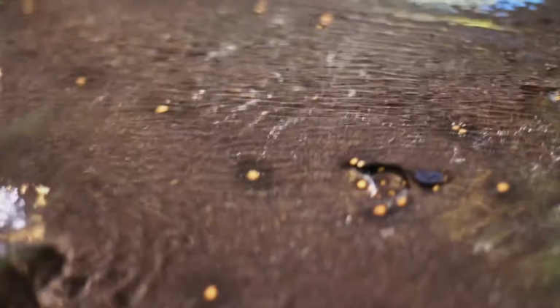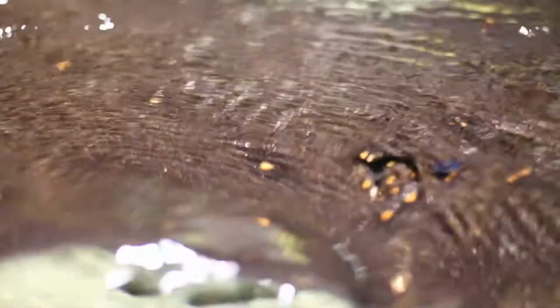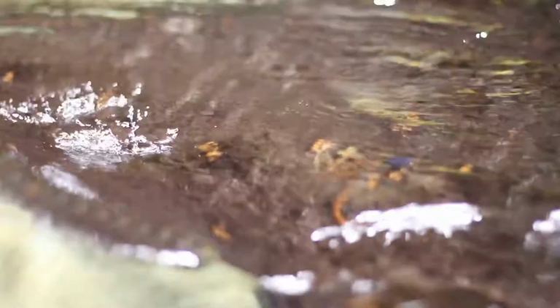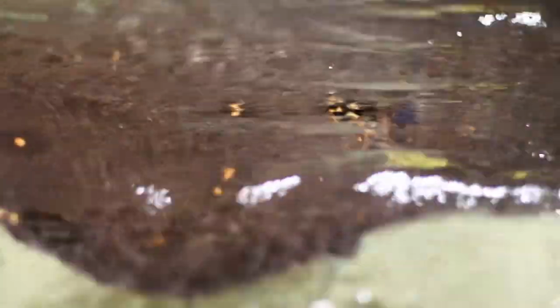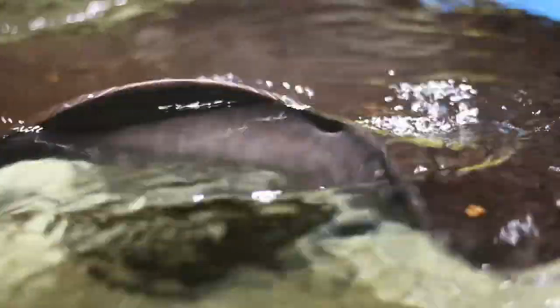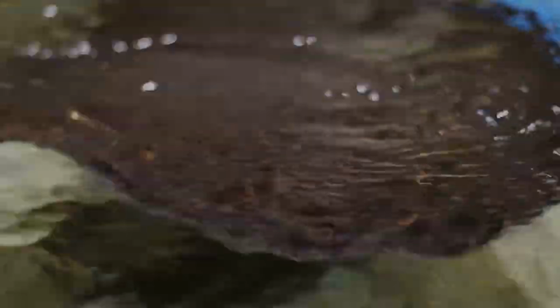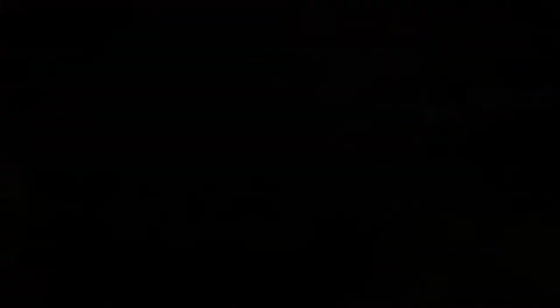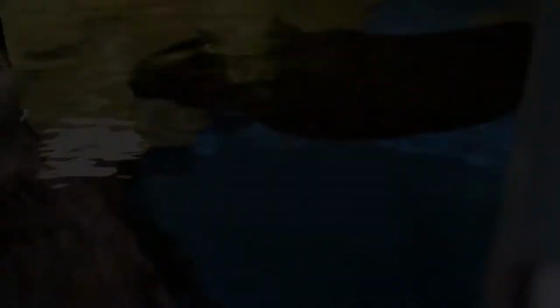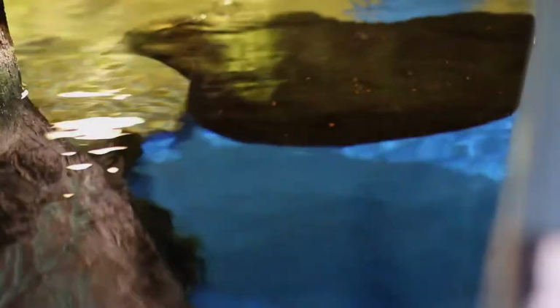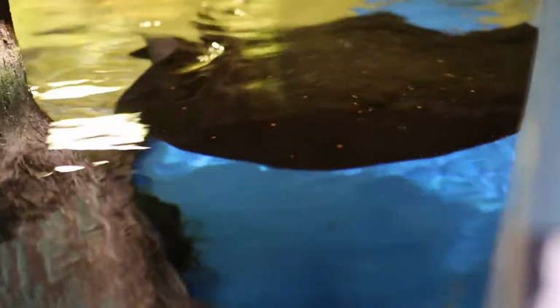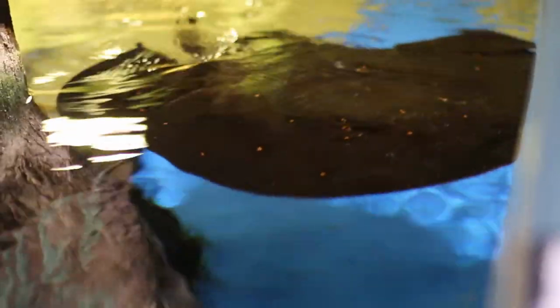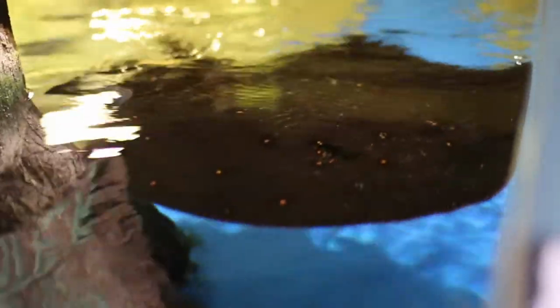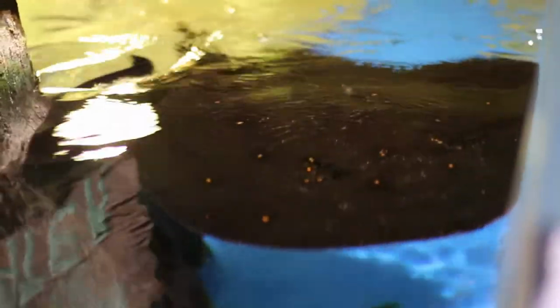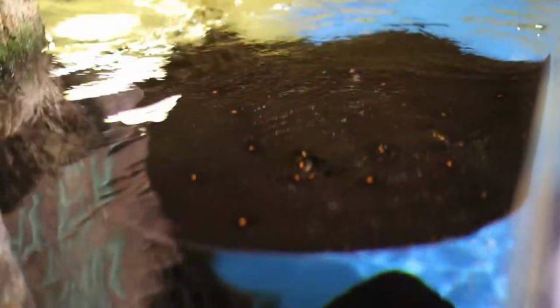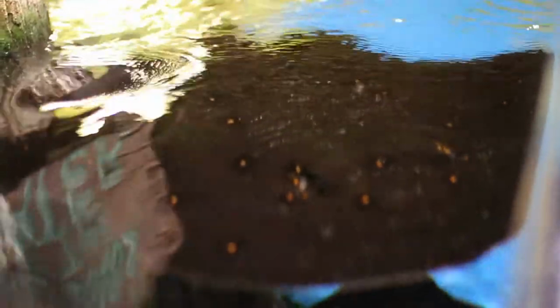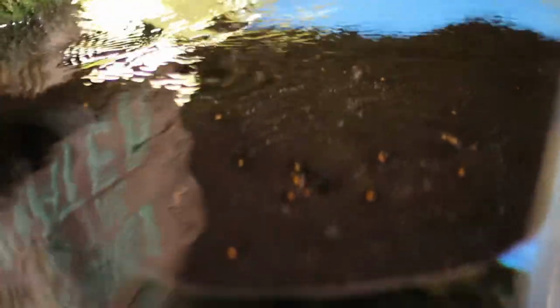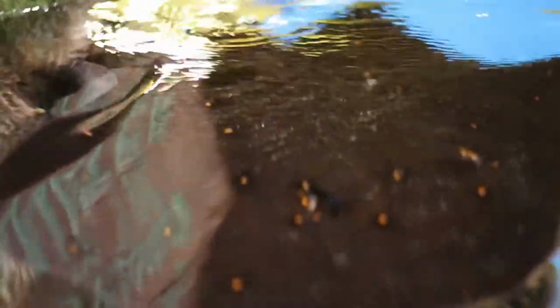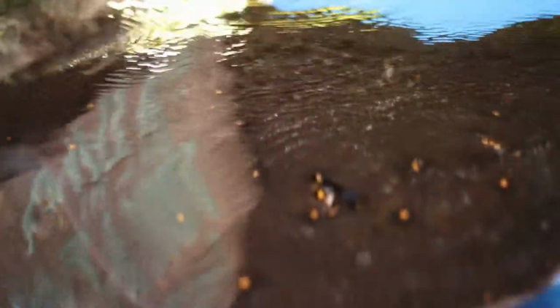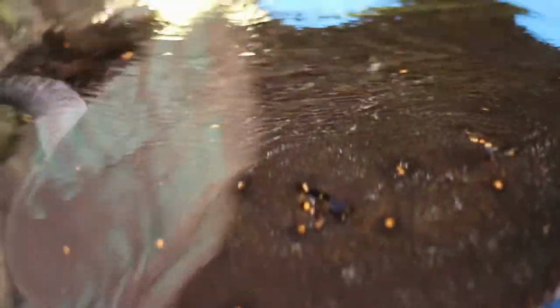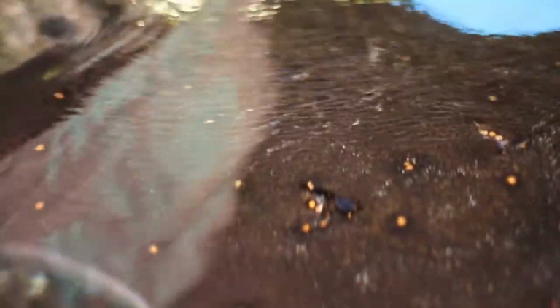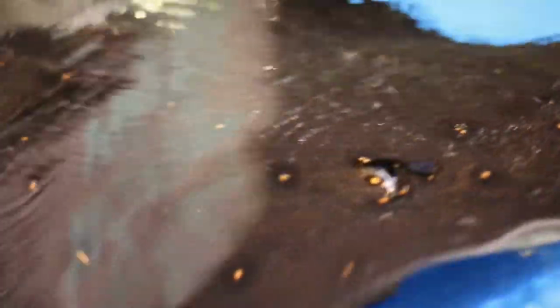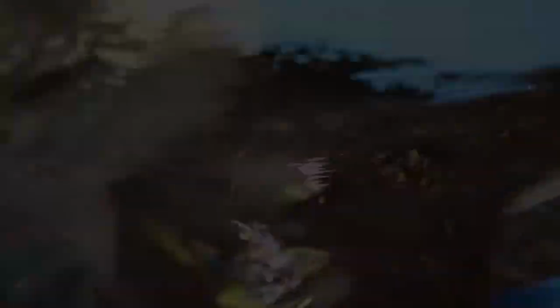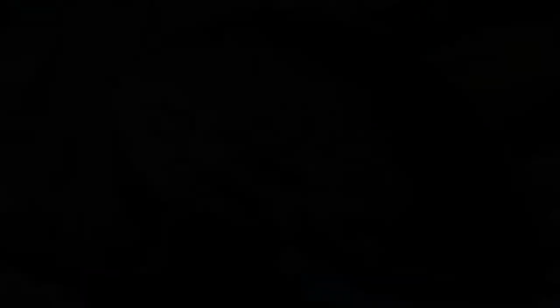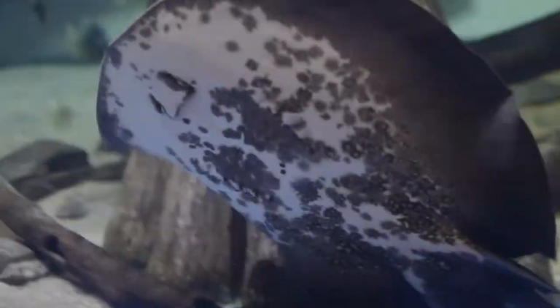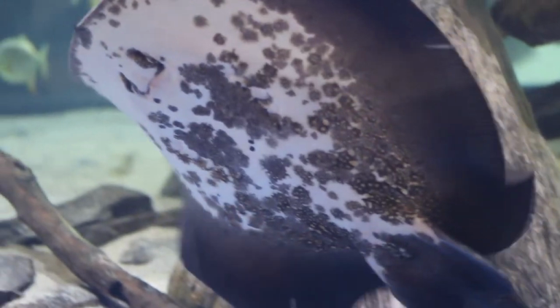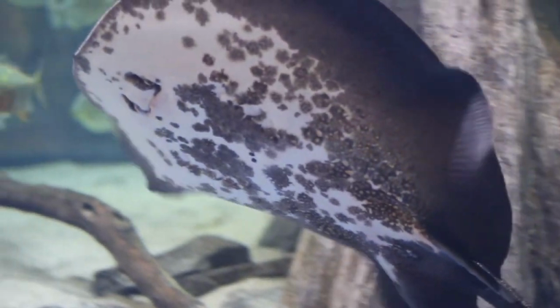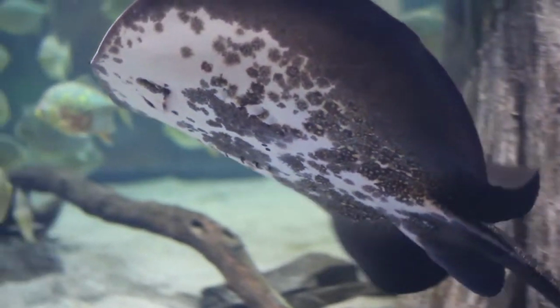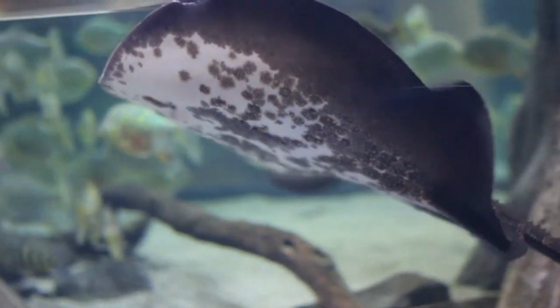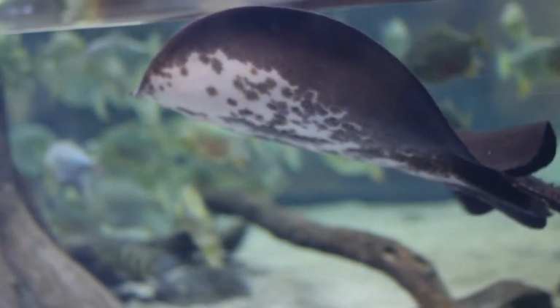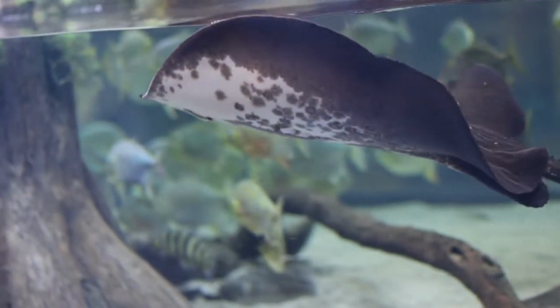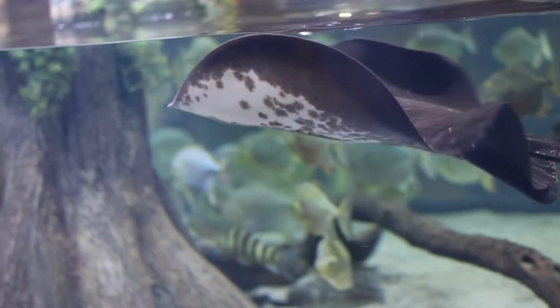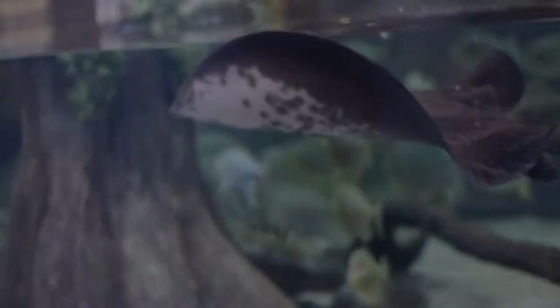Freshwater stingrays are a whole different genus from saltwater stingrays. They do have some common lineage in the past, but the reason they look so much different is just from the habitat they live in. They're going to live in murkier waters with darker substrates, leaves, things like that, and that's going to lead them to need different coloration for camouflage.